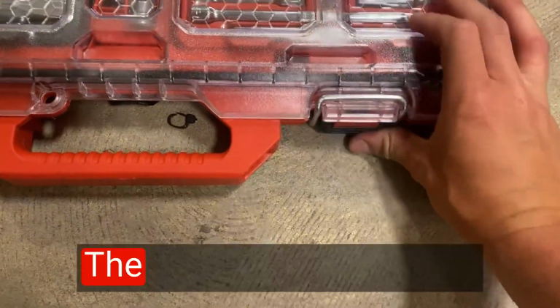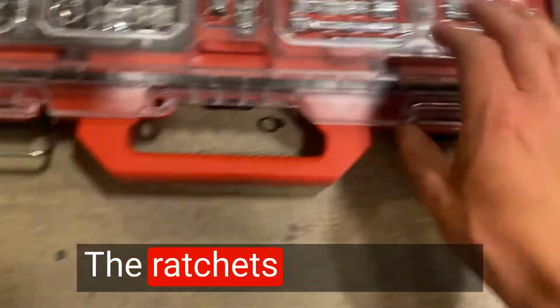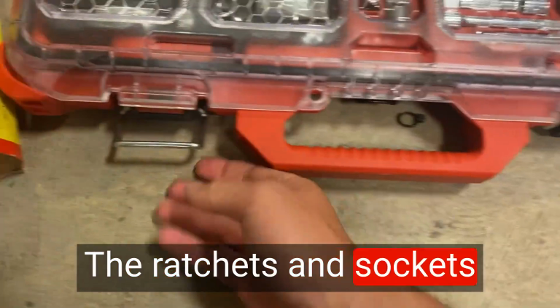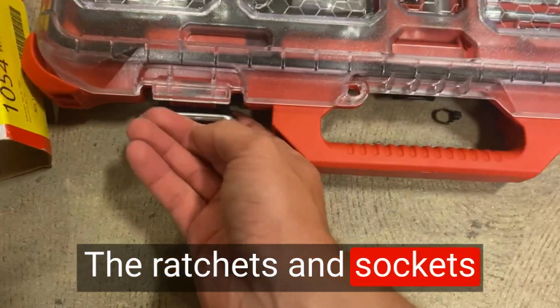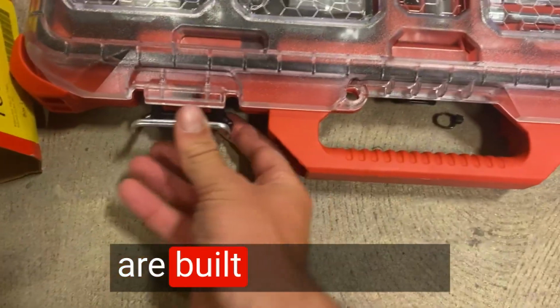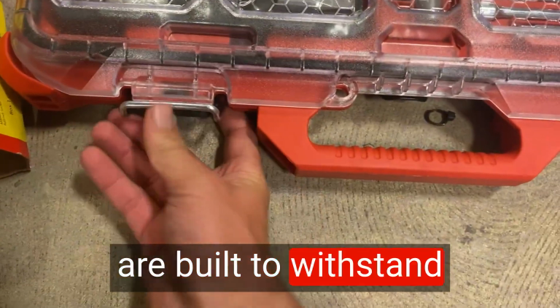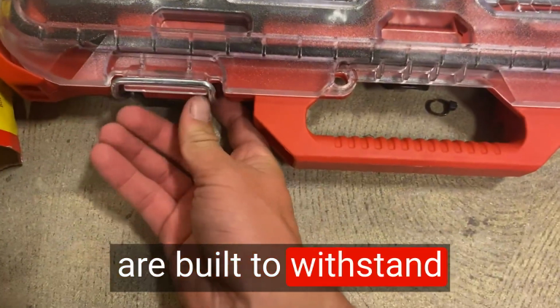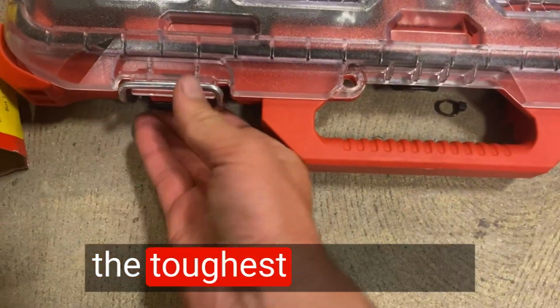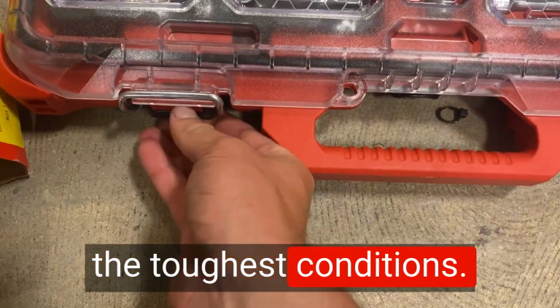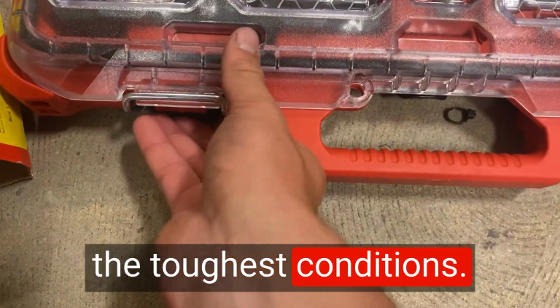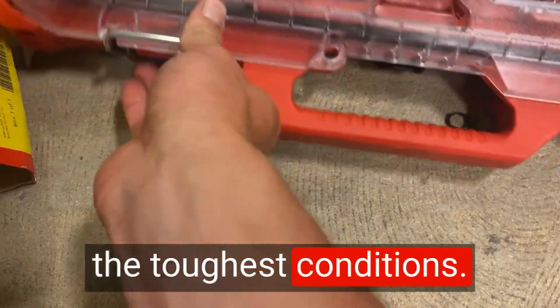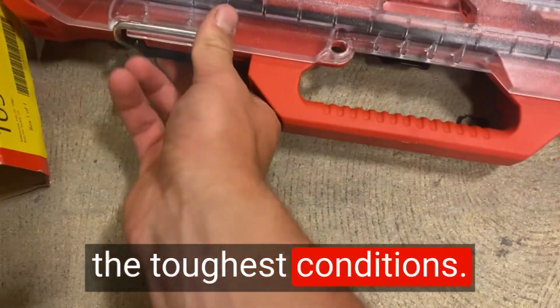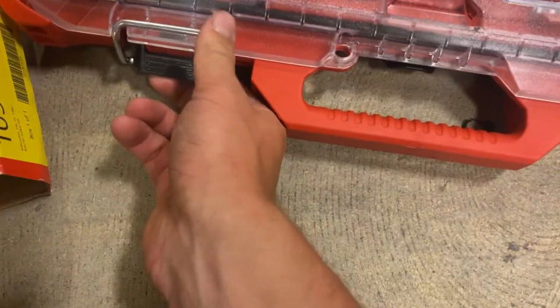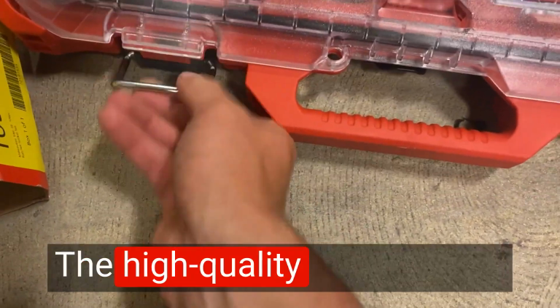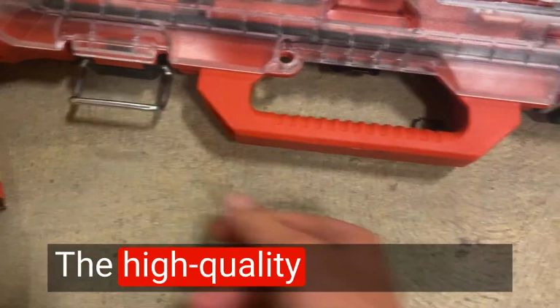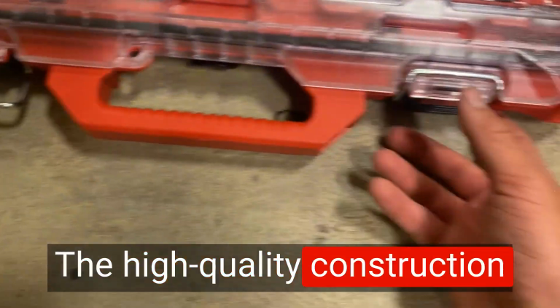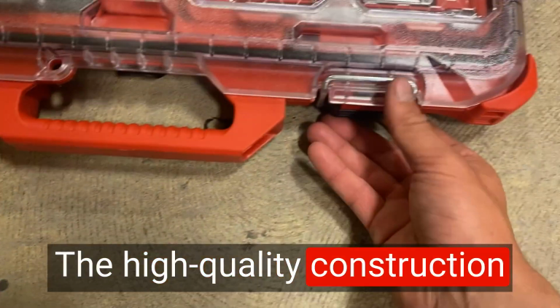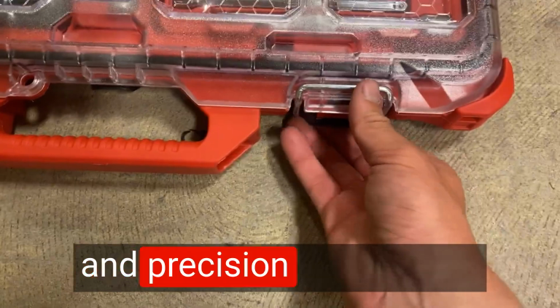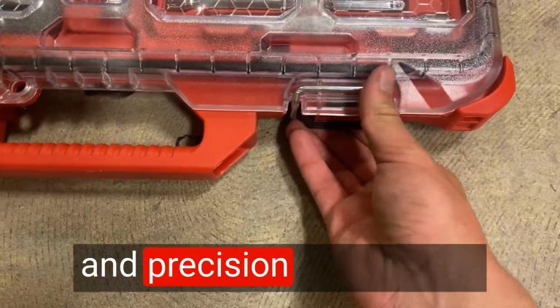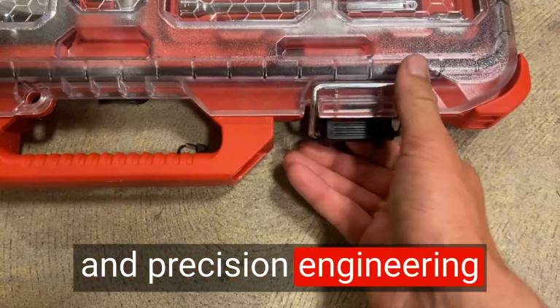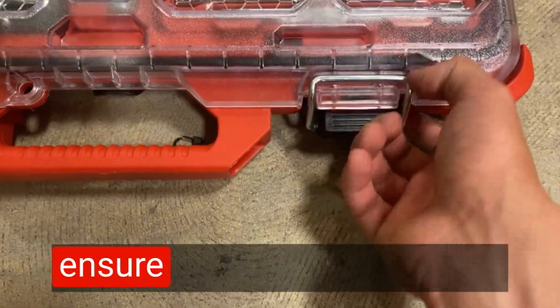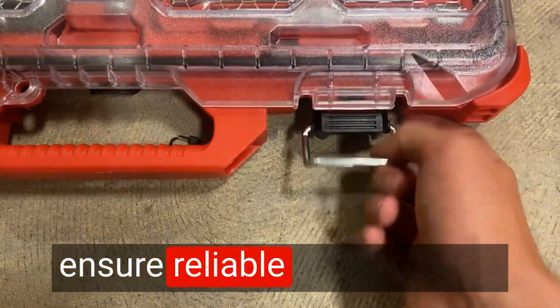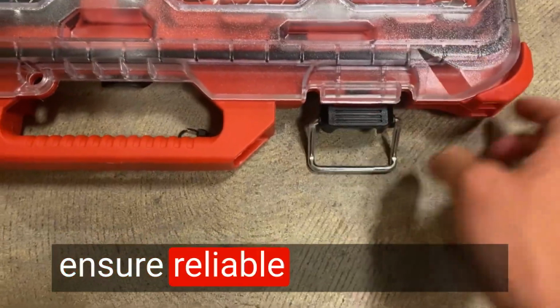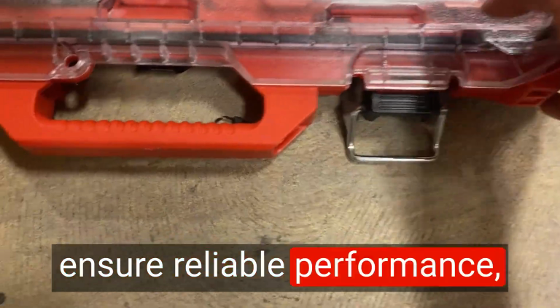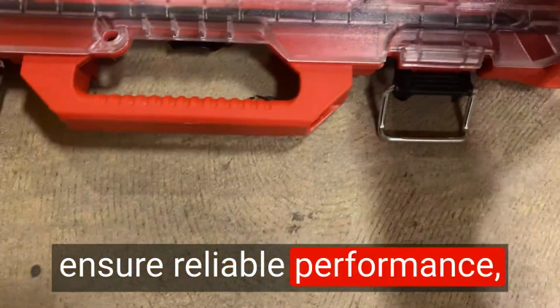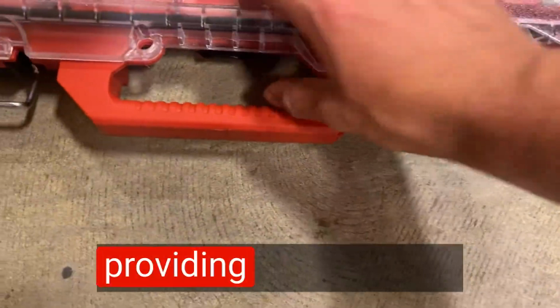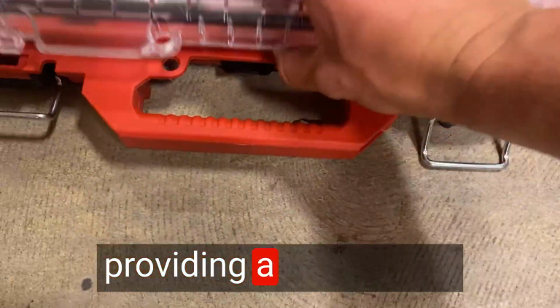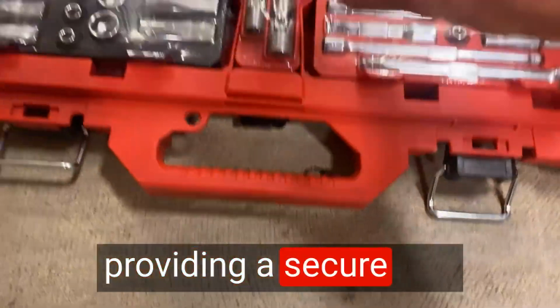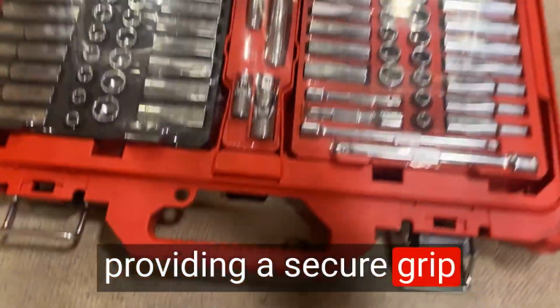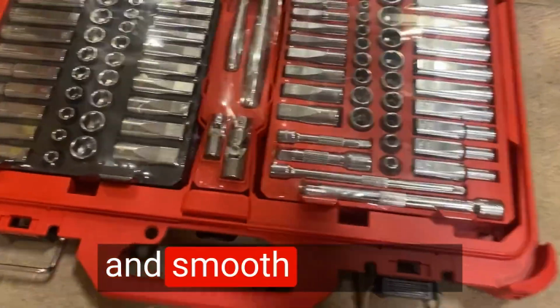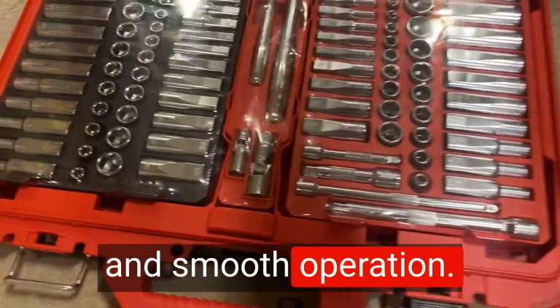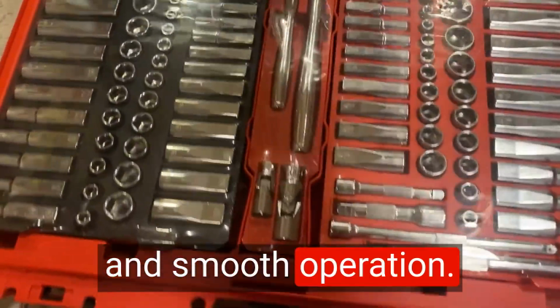The ratchets and sockets are built to withstand the toughest conditions. The high-quality construction and precision engineering ensure reliable performance, providing a secure grip and smooth operation.